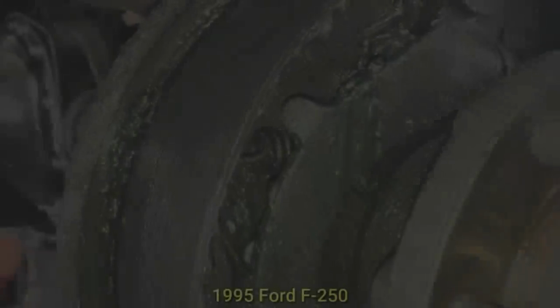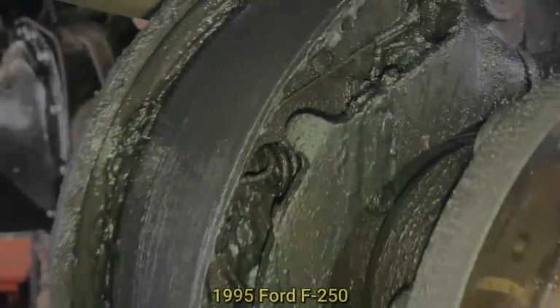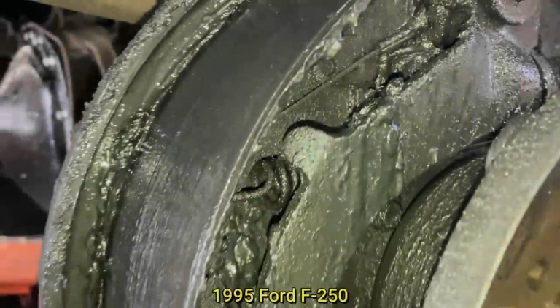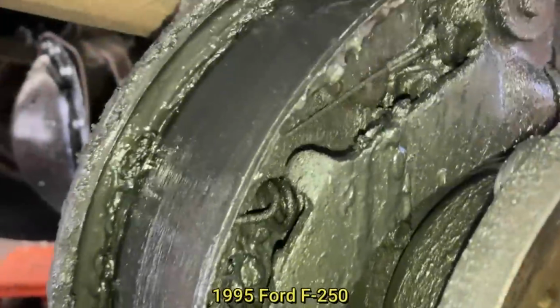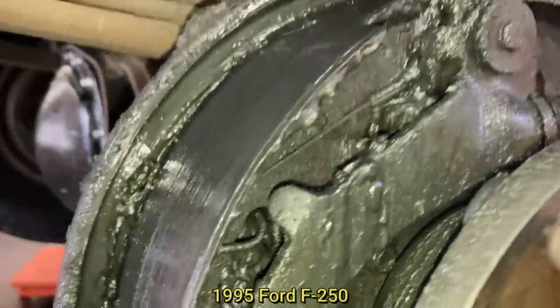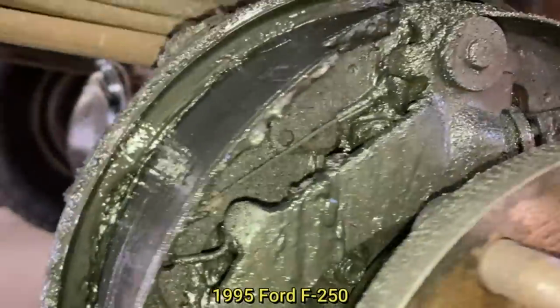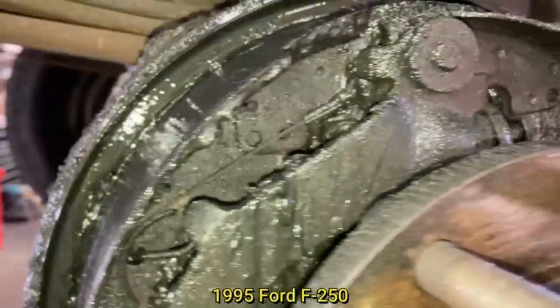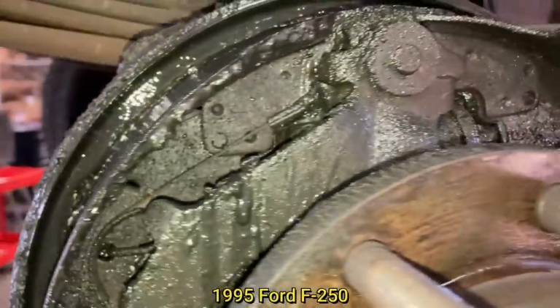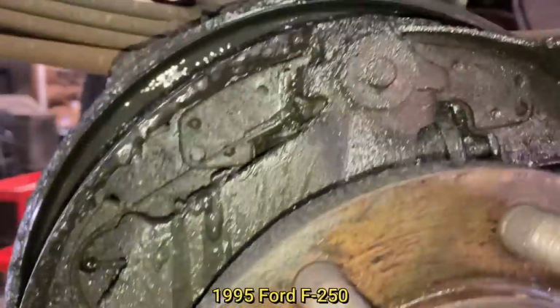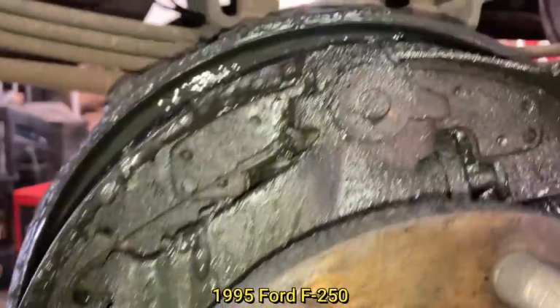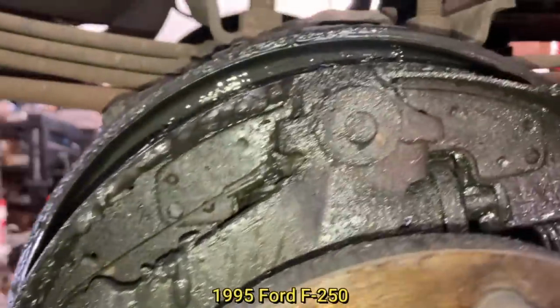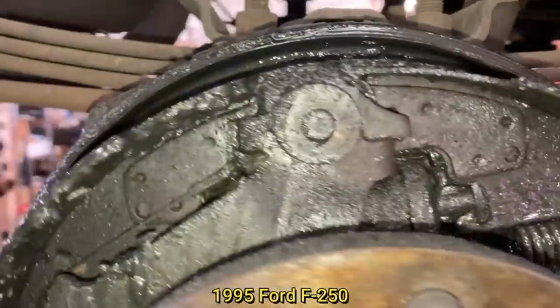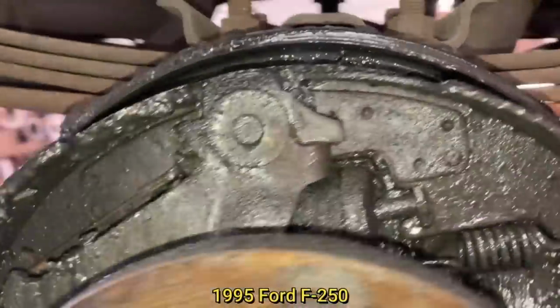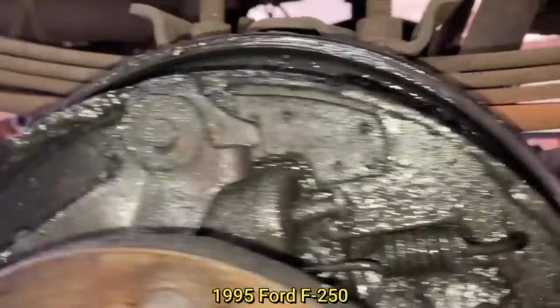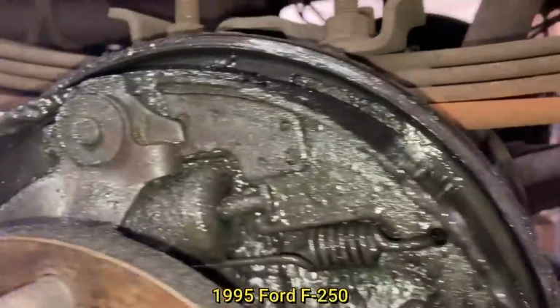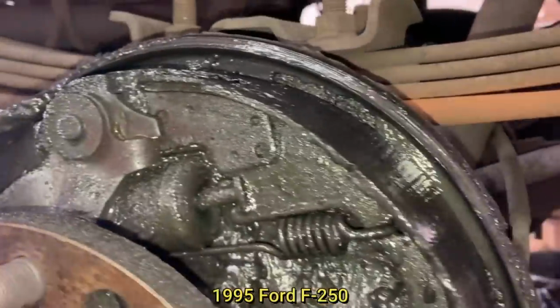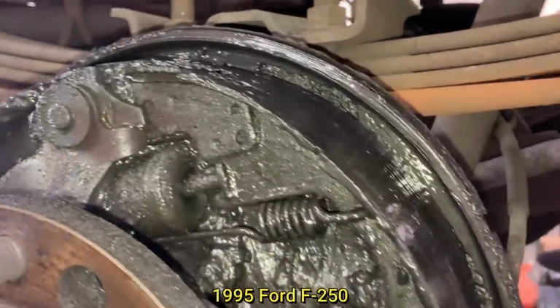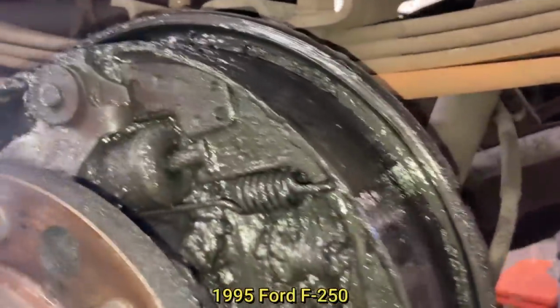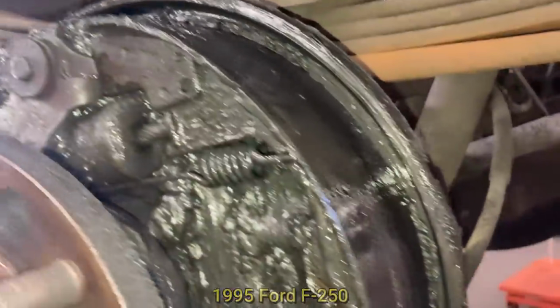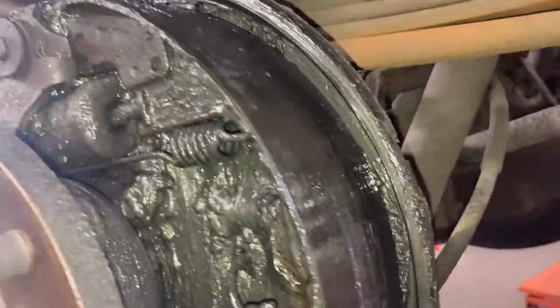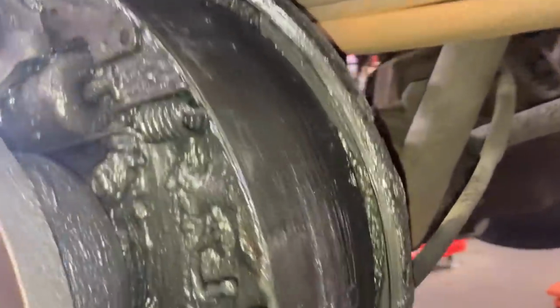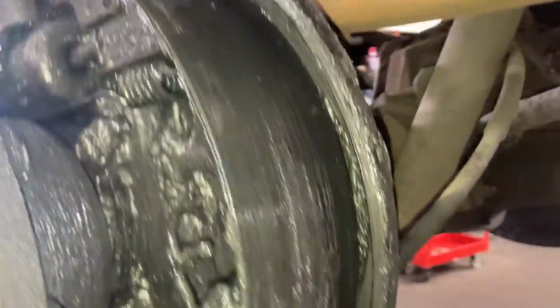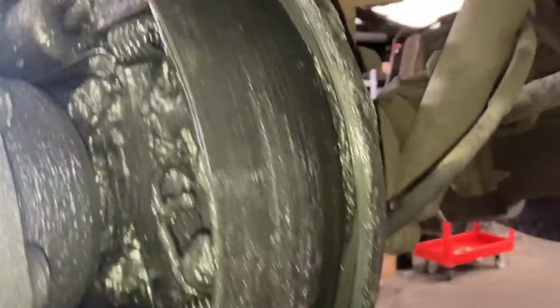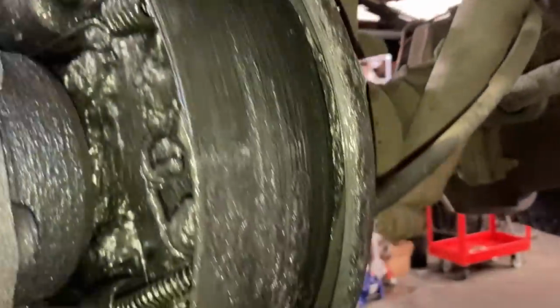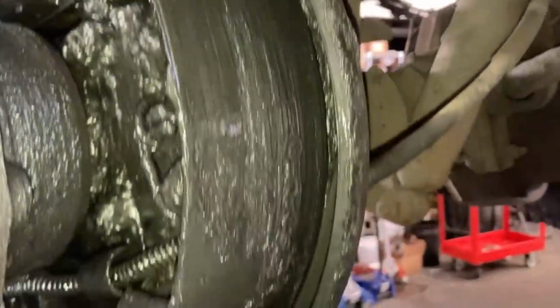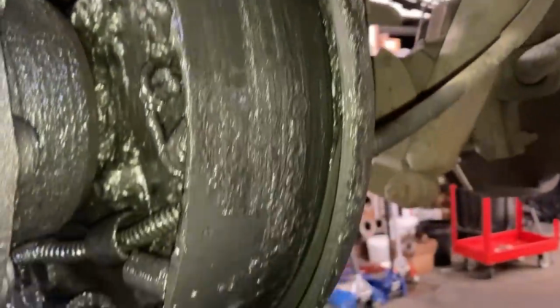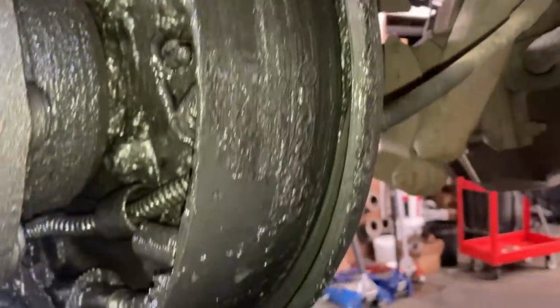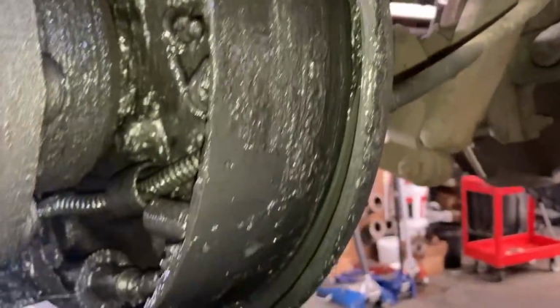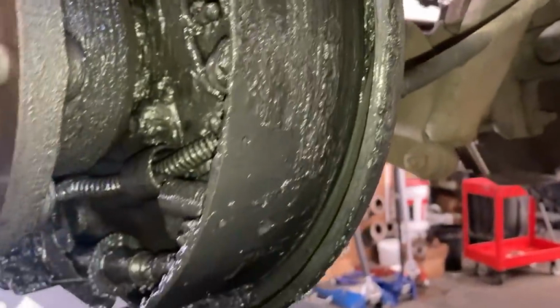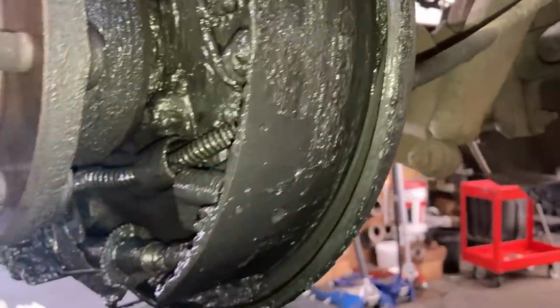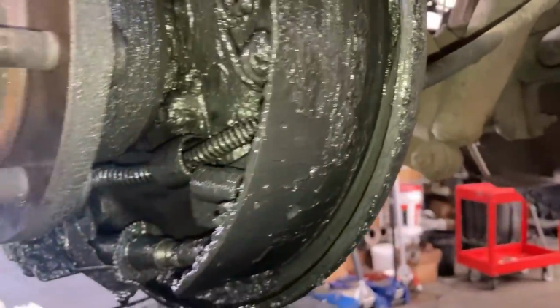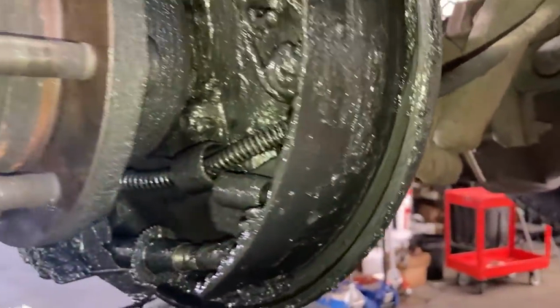The viewer who sent this in said the customer came in just to get the differential serviced and never mentioned anything about the significant brake fluid leak they had on their truck.